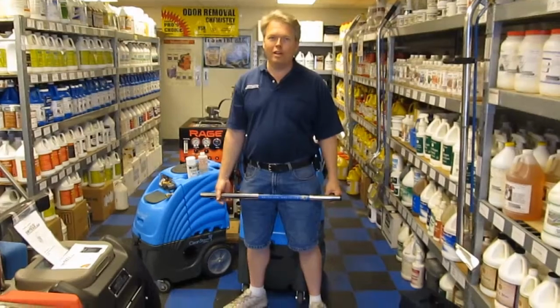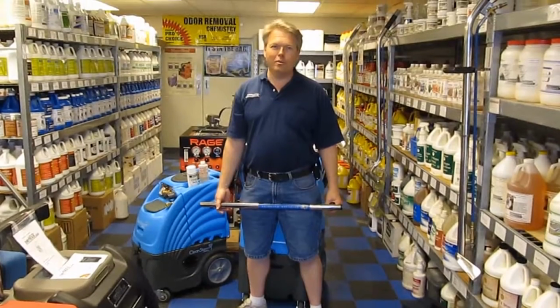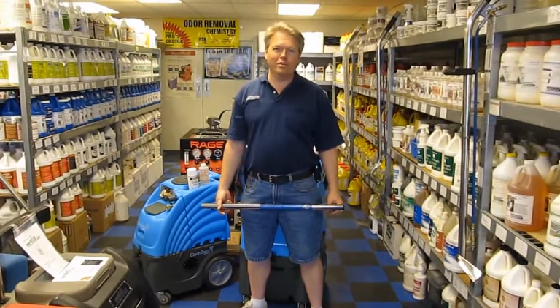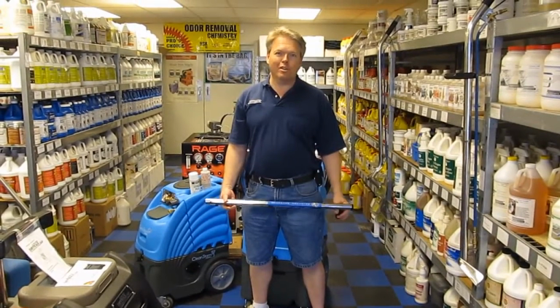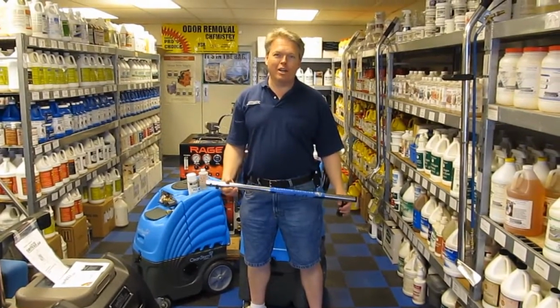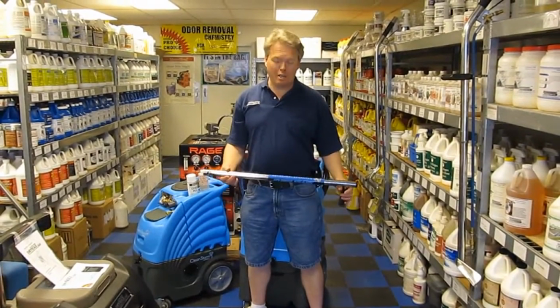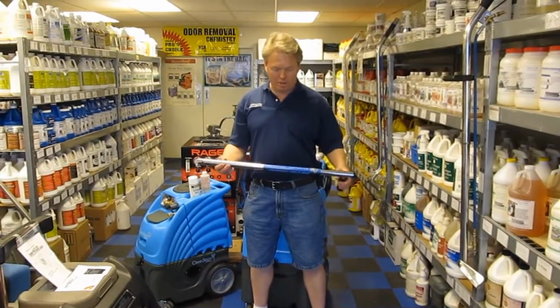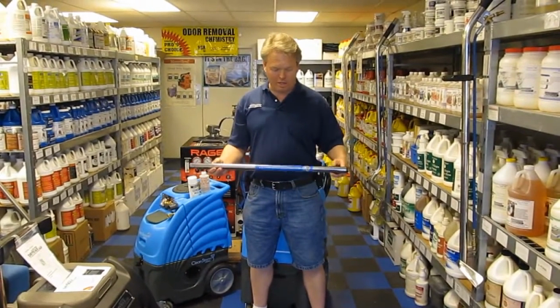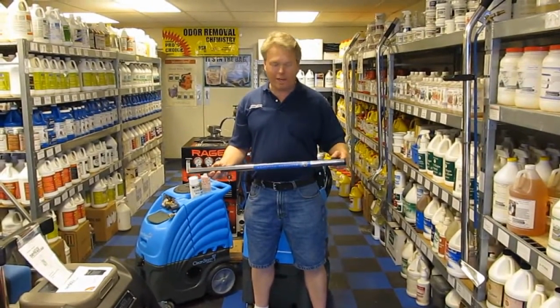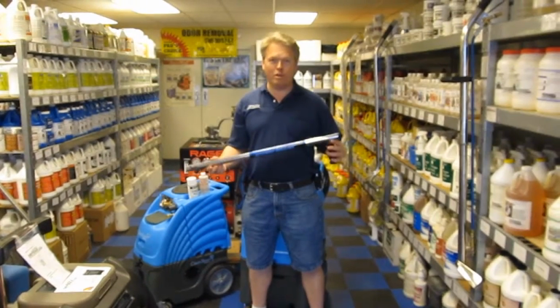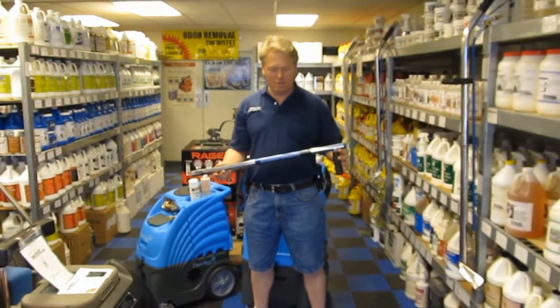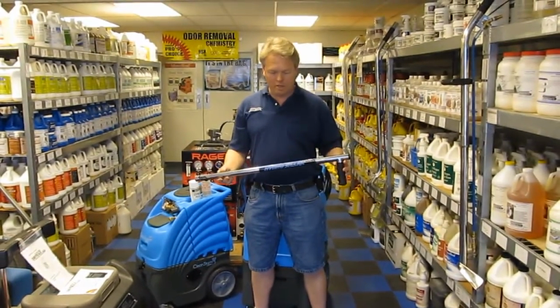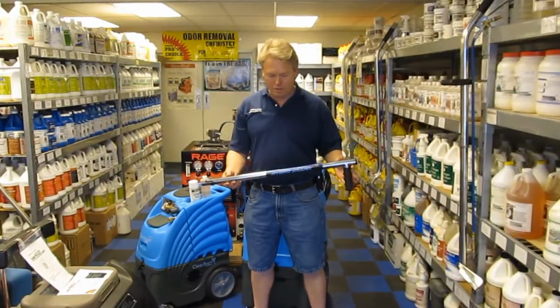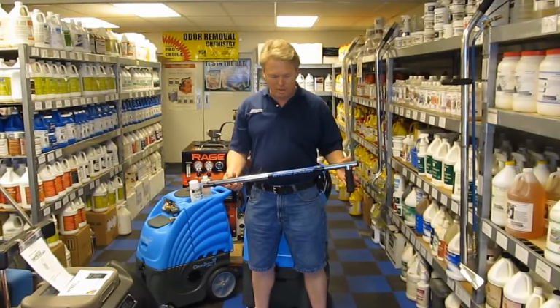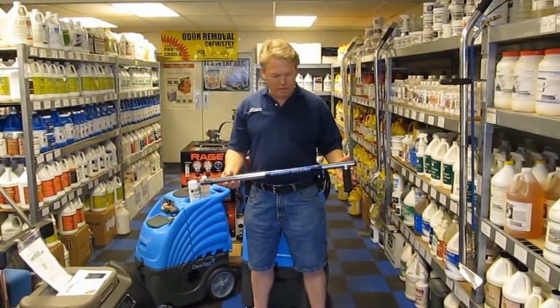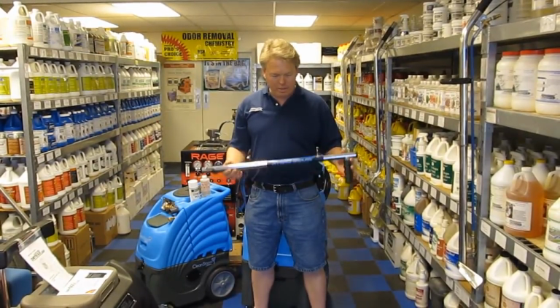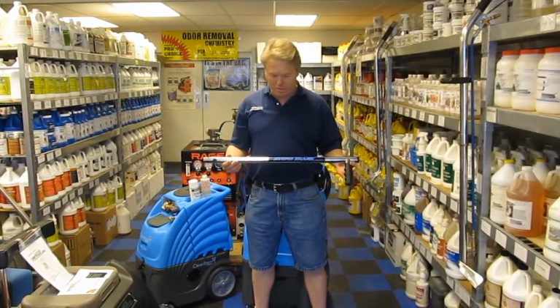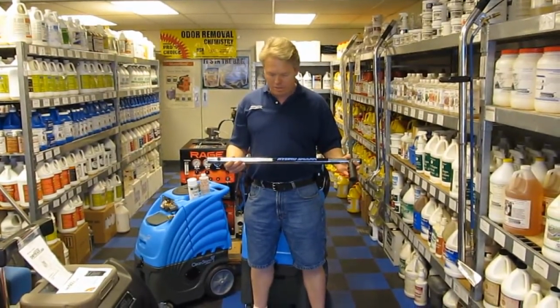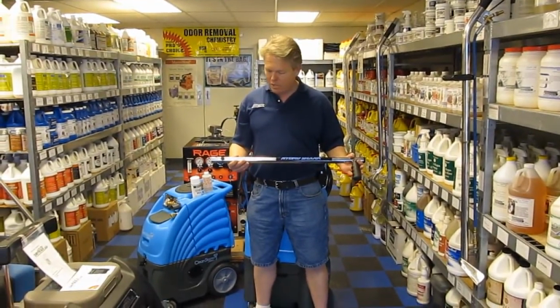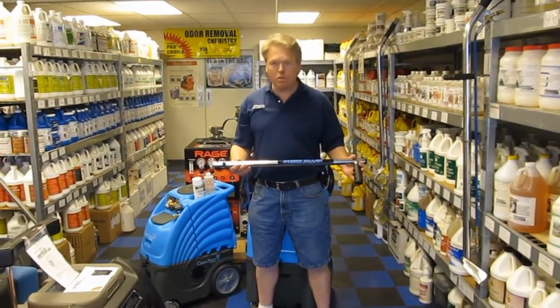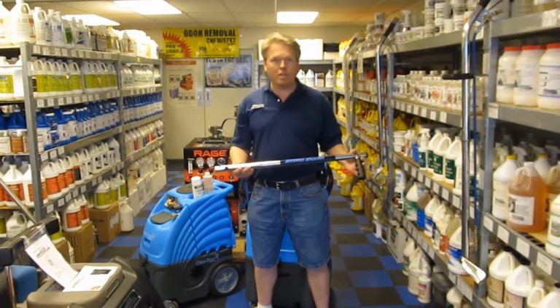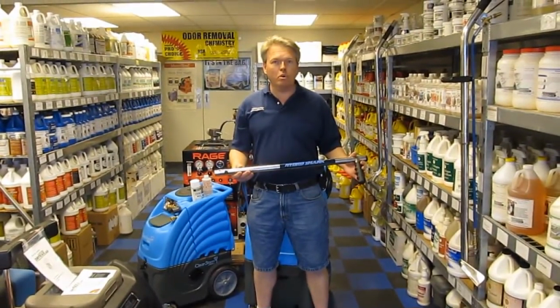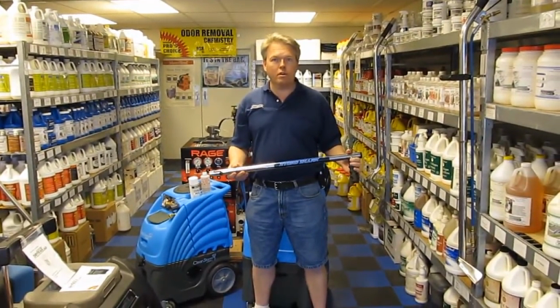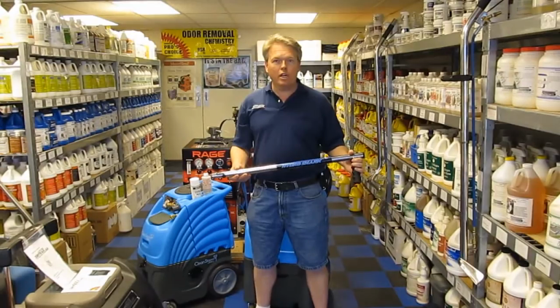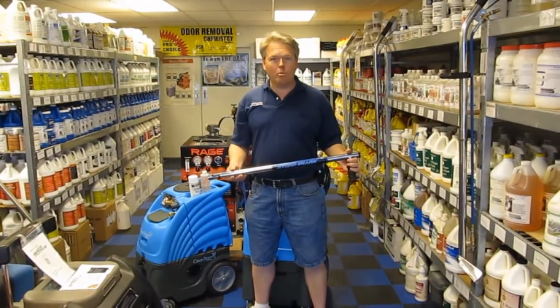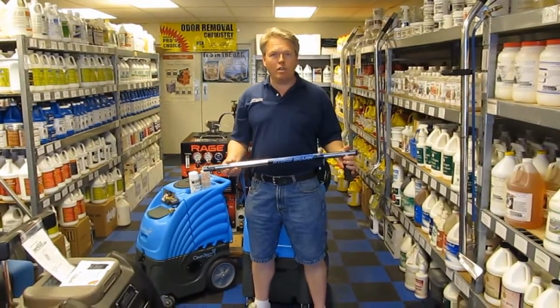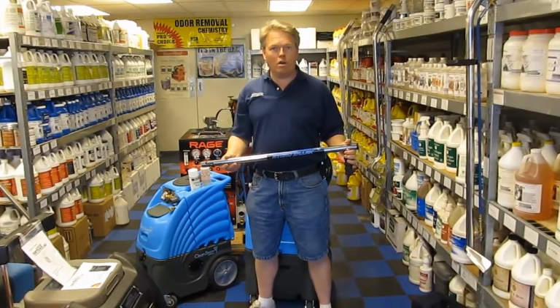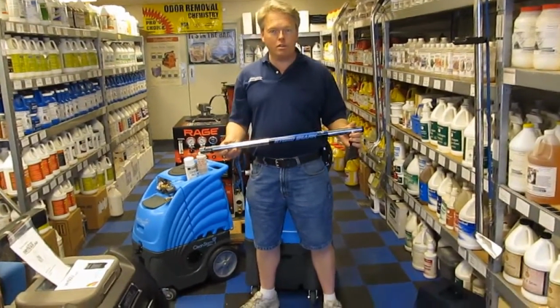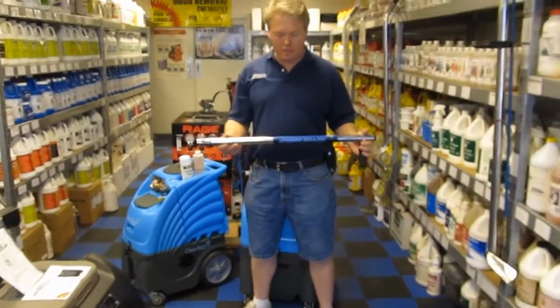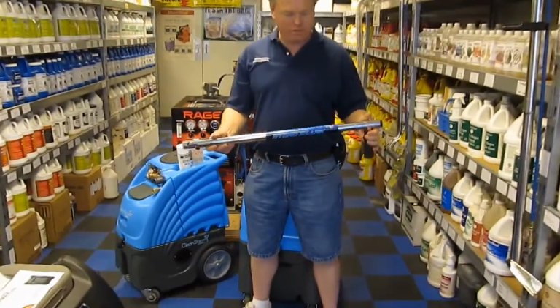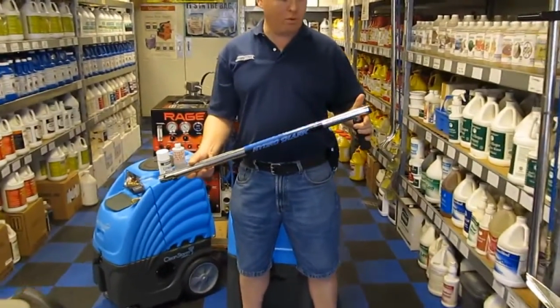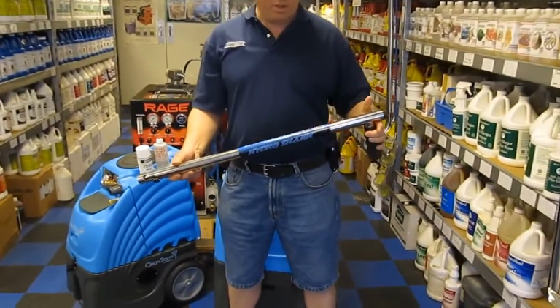Hi, I'm Donald with Steambrite Supply, and today we're going to talk about the HydroShark. The HydroShark is a device that's used for detecting moisture in carpeting, walls, ceilings, floors, and whatnot.